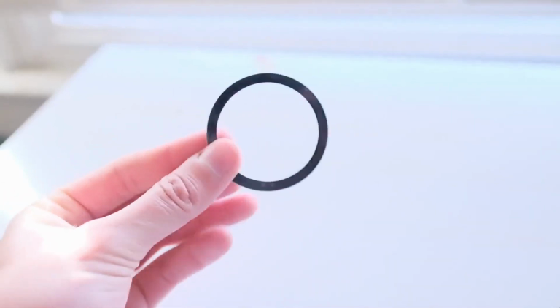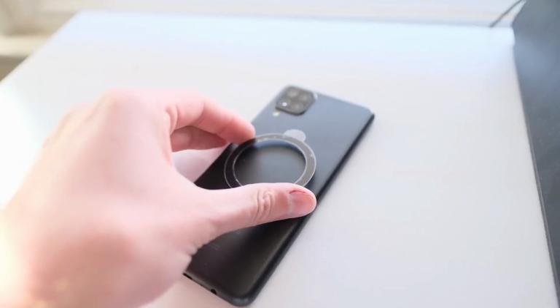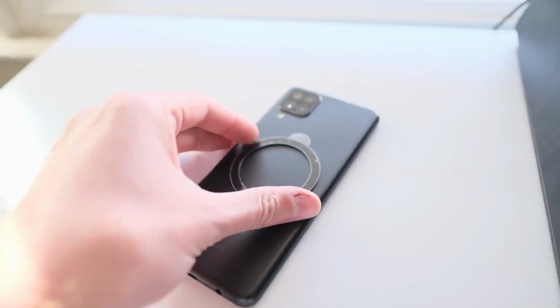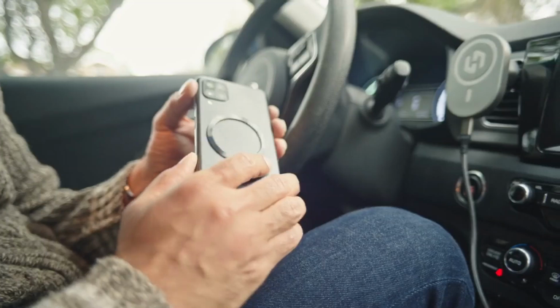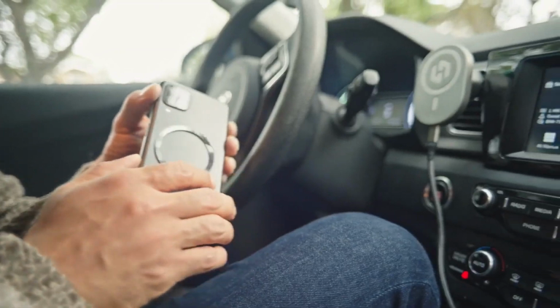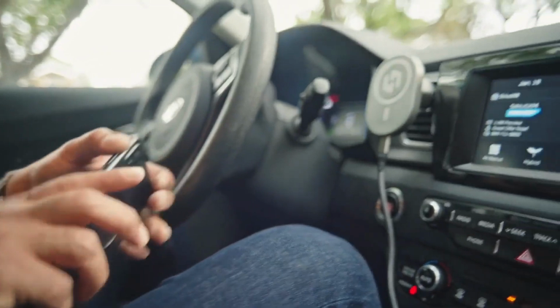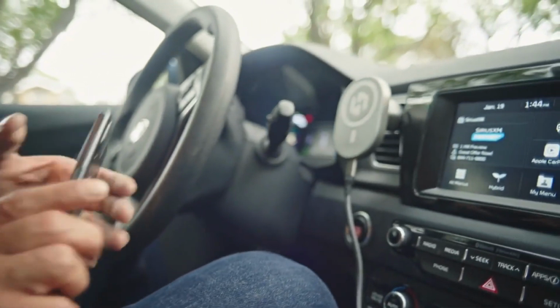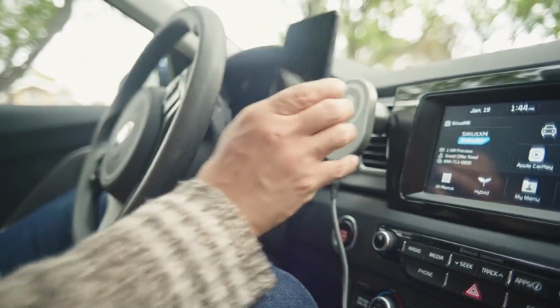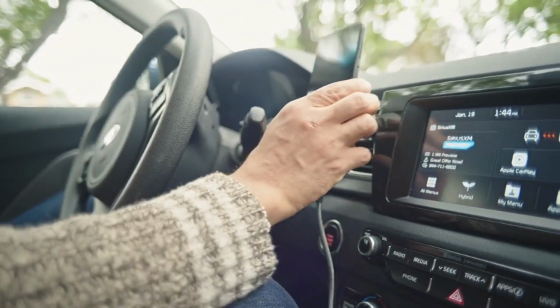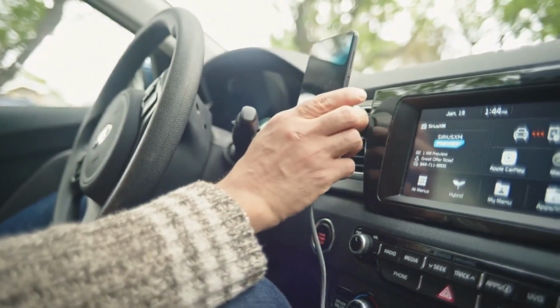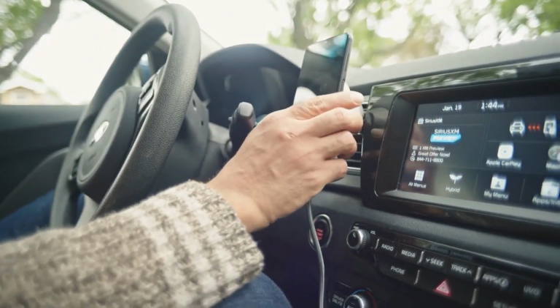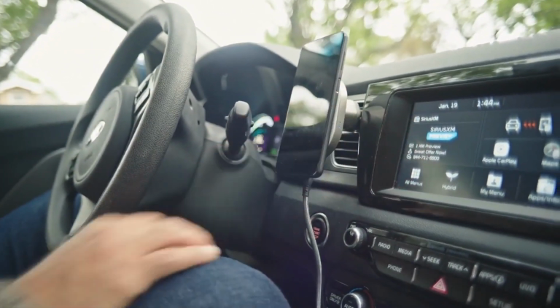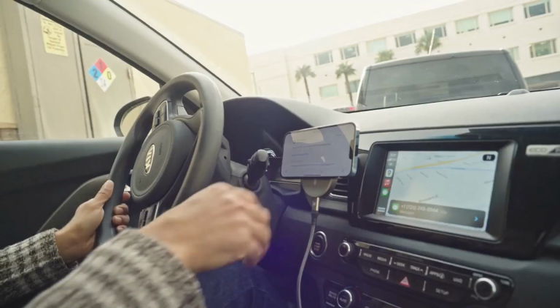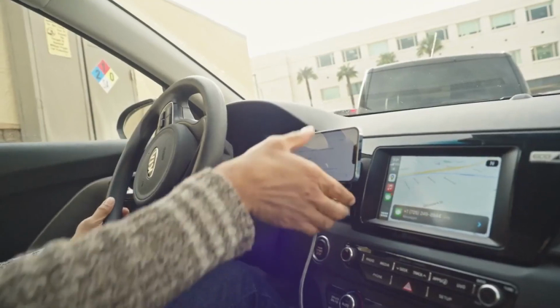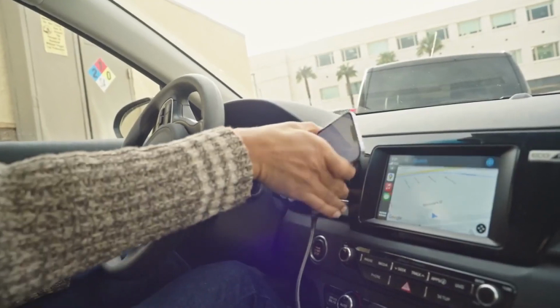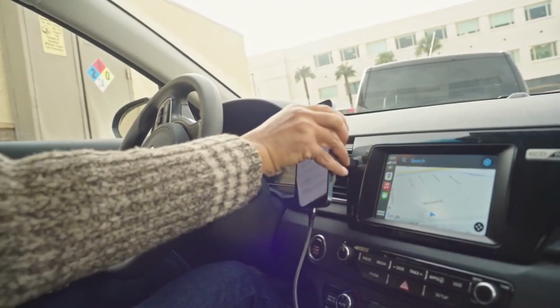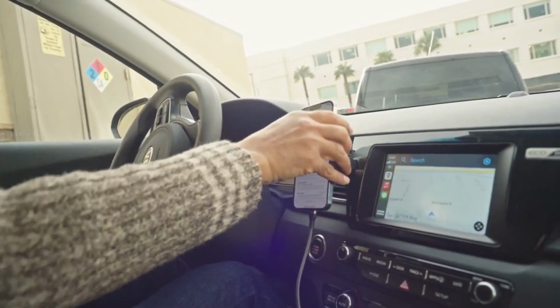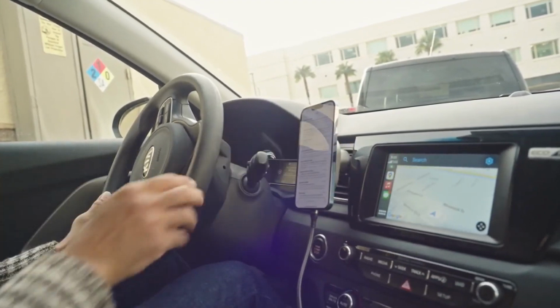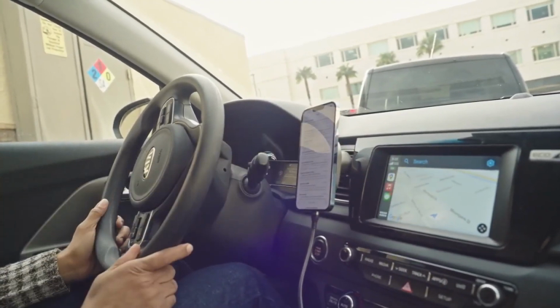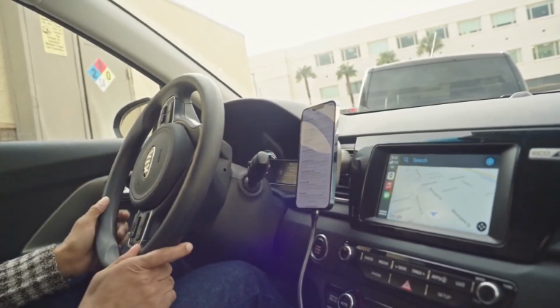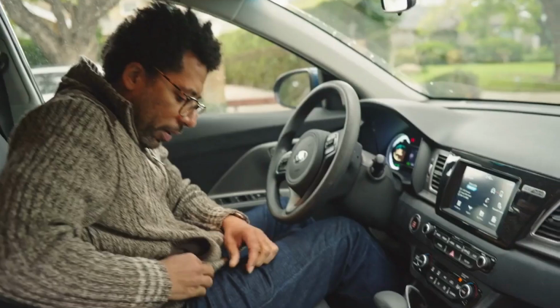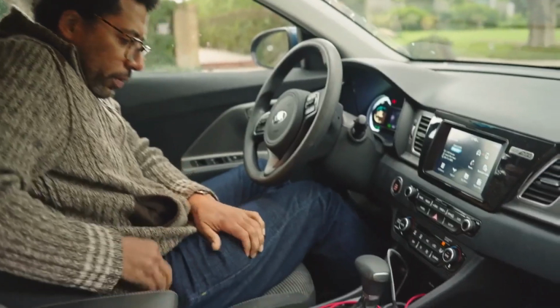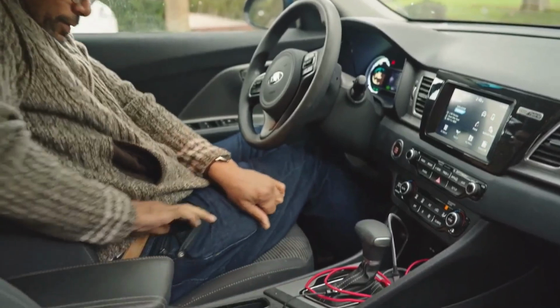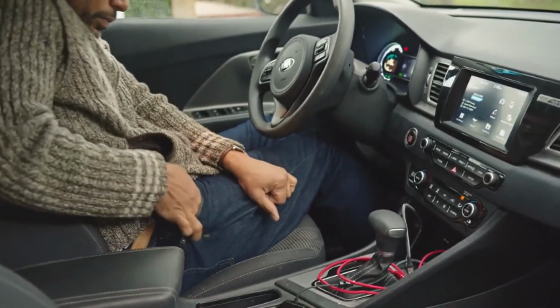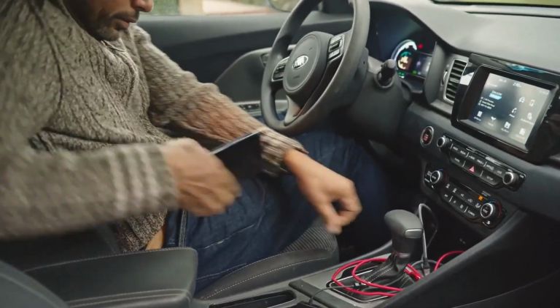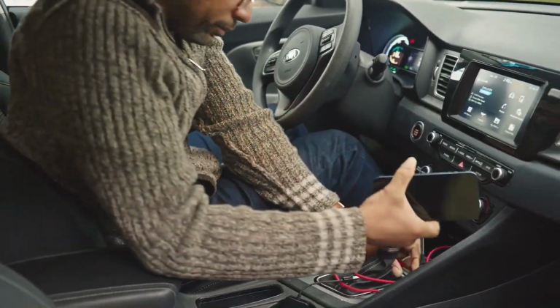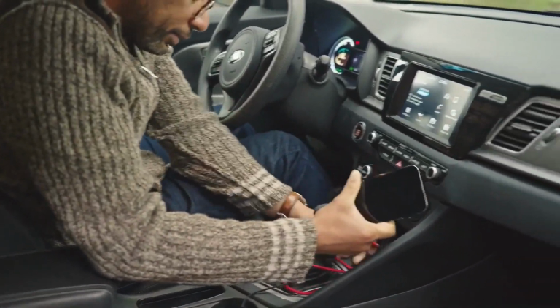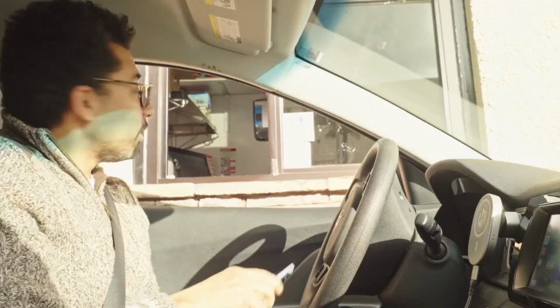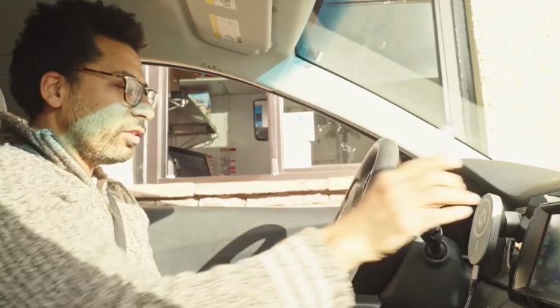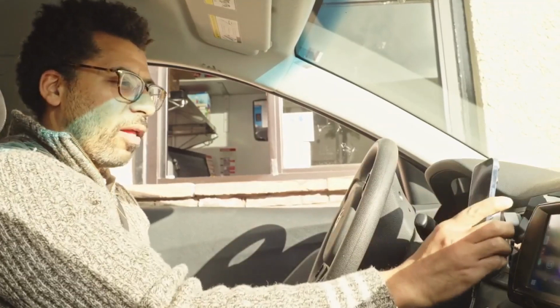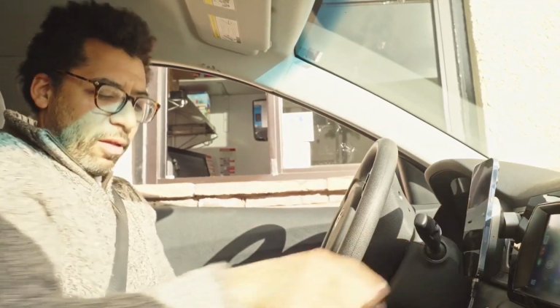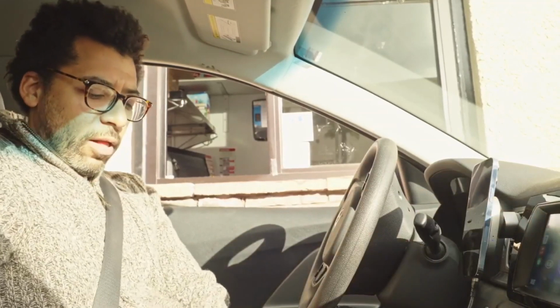The included Hexarings can attach to any Android or older iPhone that don't support MagSafe. Keep it in portrait mode or easily pivot to landscape. Hexacharge will transform your driving experience without fumbling in your pocket for awkward PayPass moments.